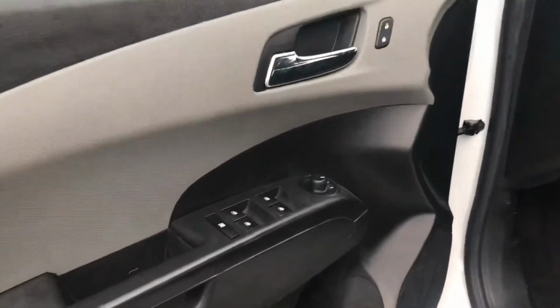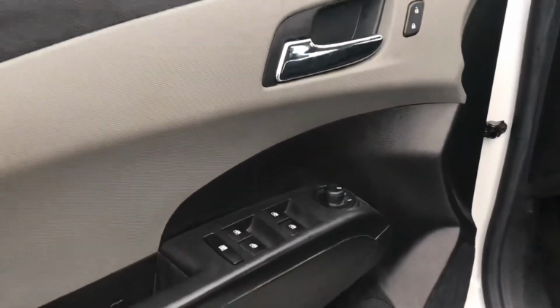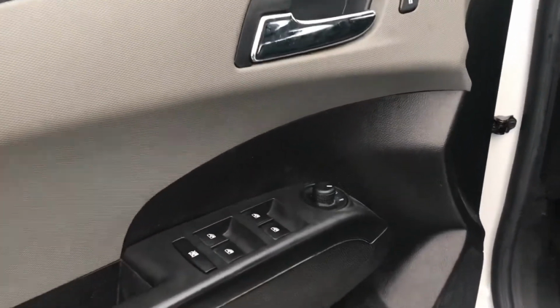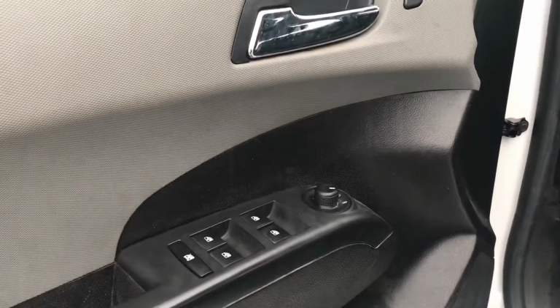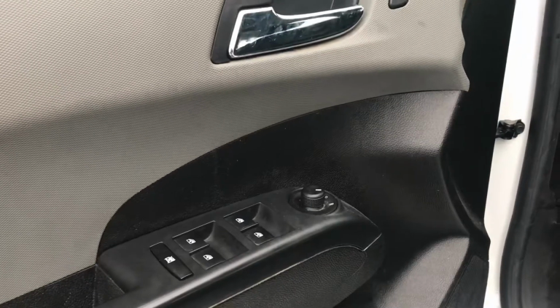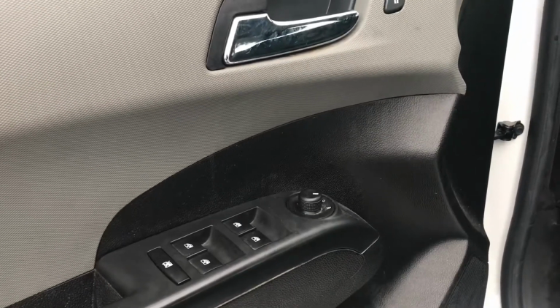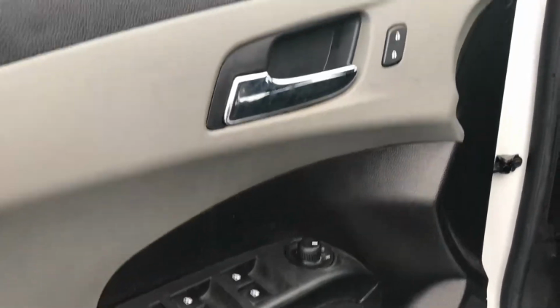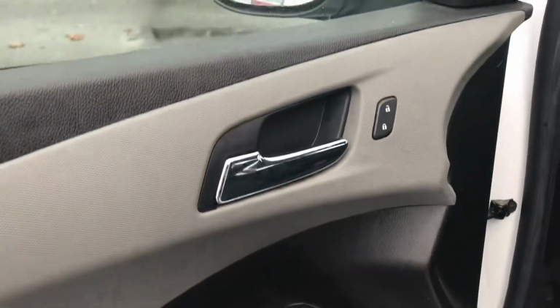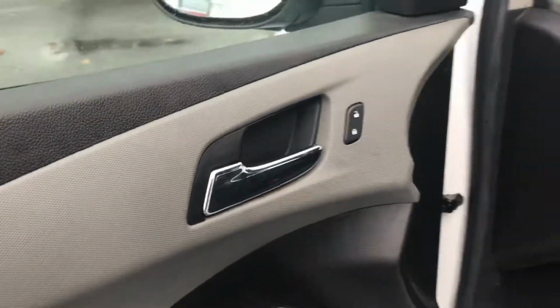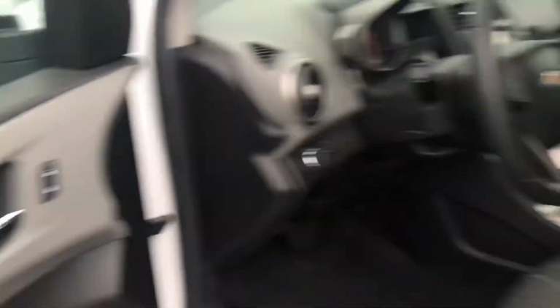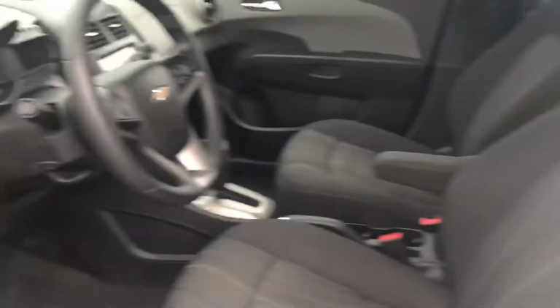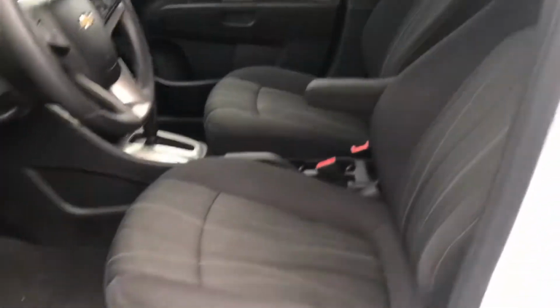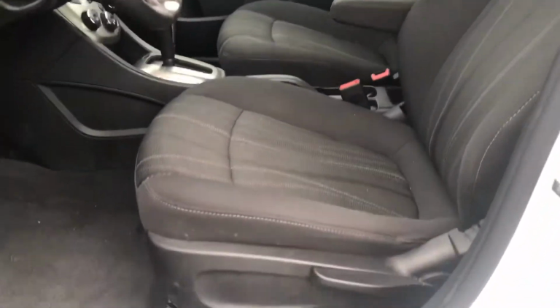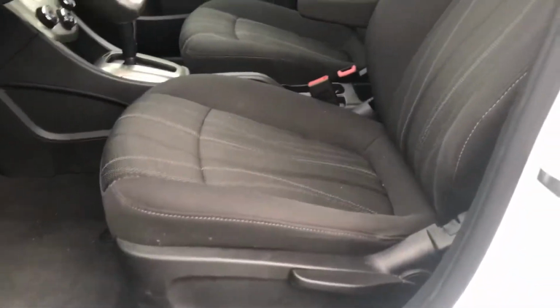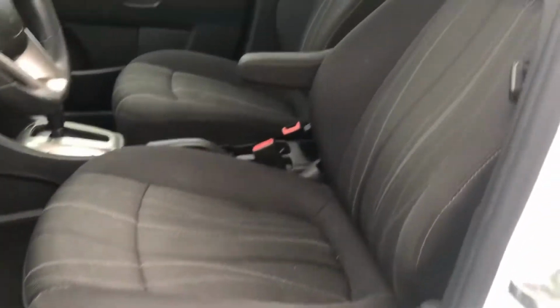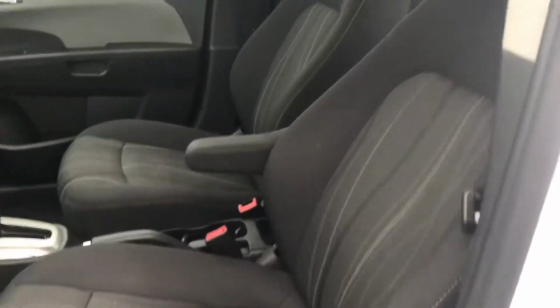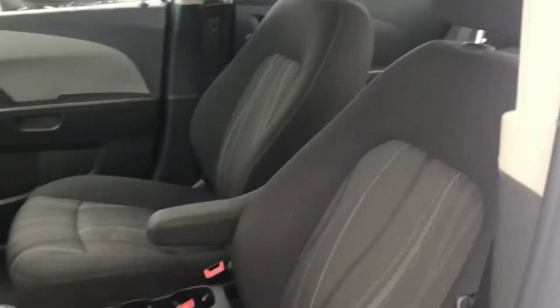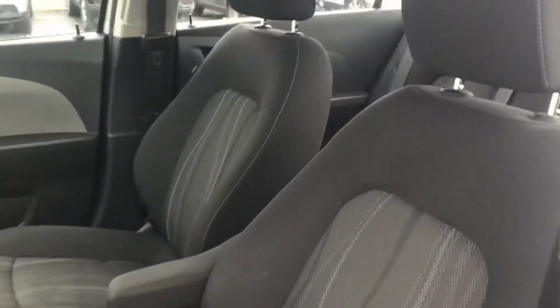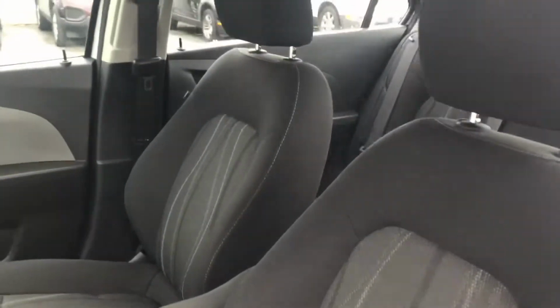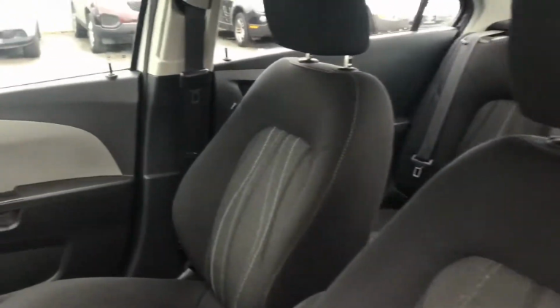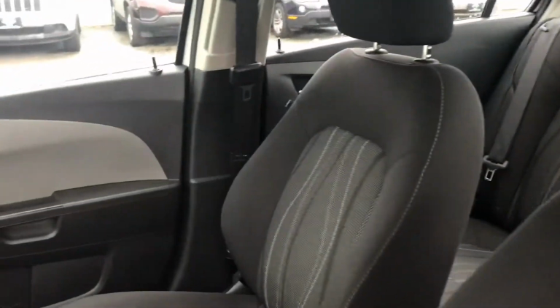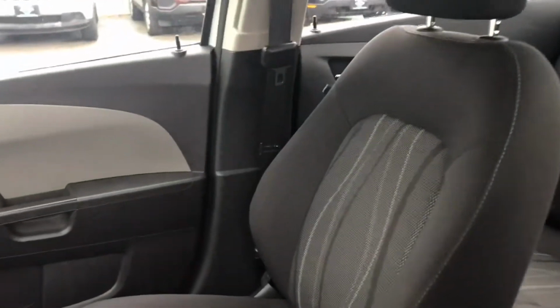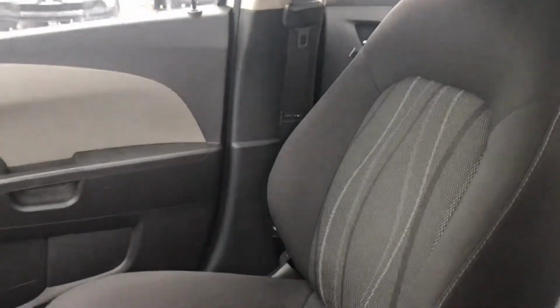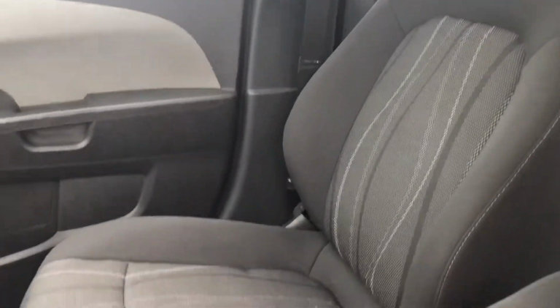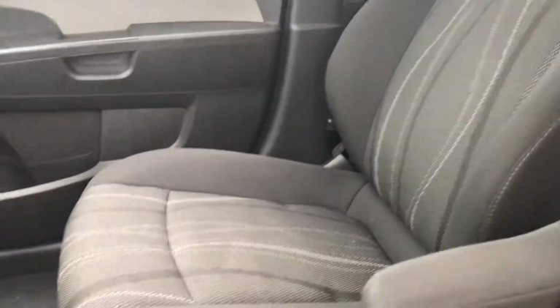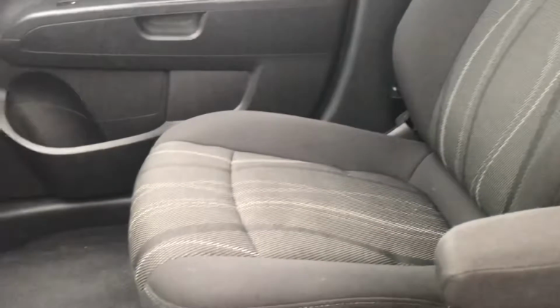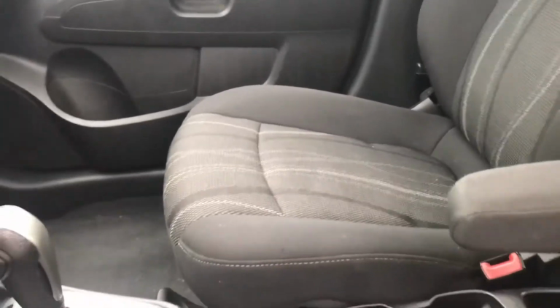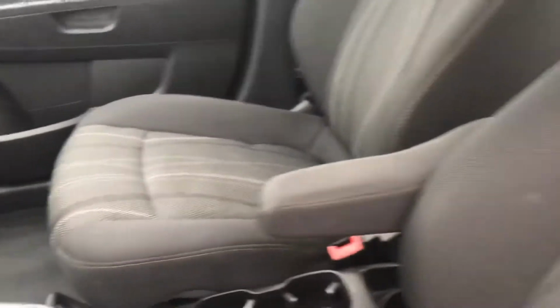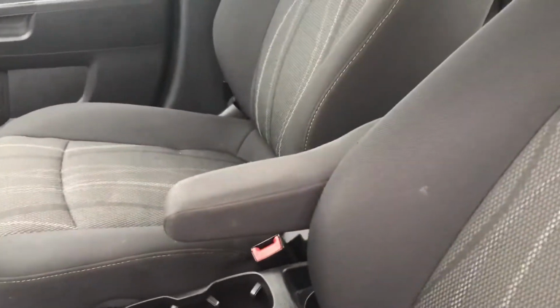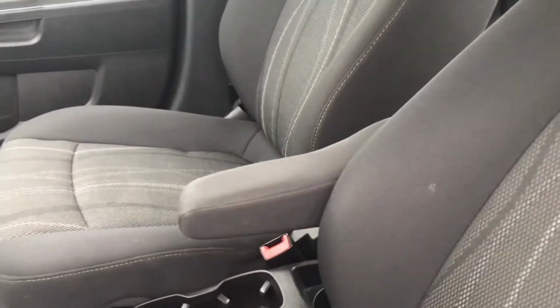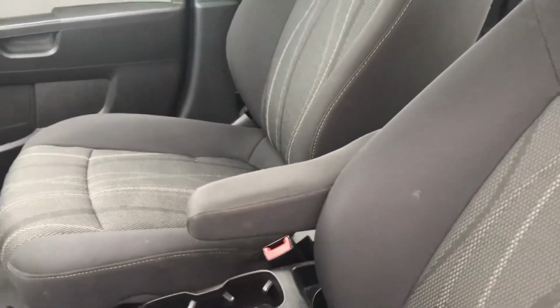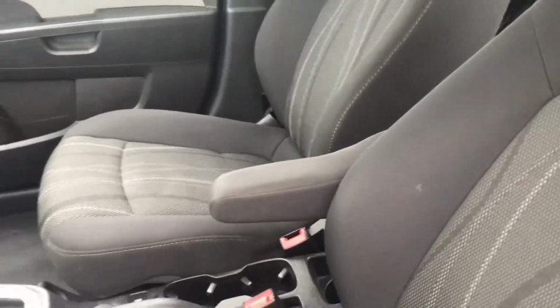It does have all your power options — windows, mirrors, and locks. Cloth in the front seat, in great condition. It does have an armrest, which for me is a must.